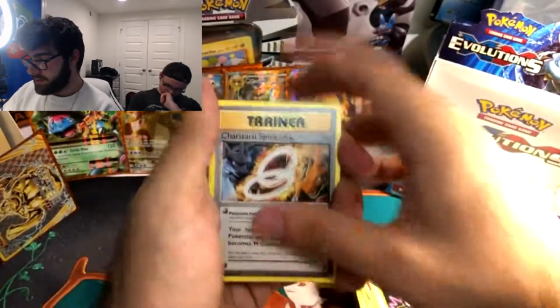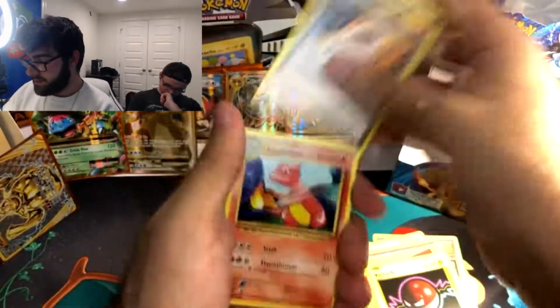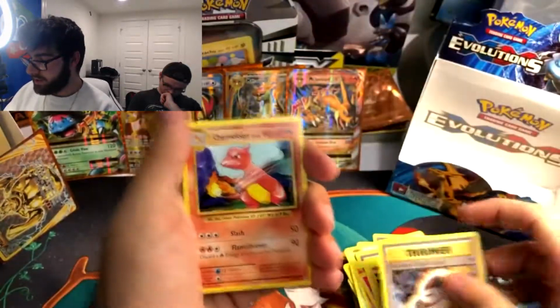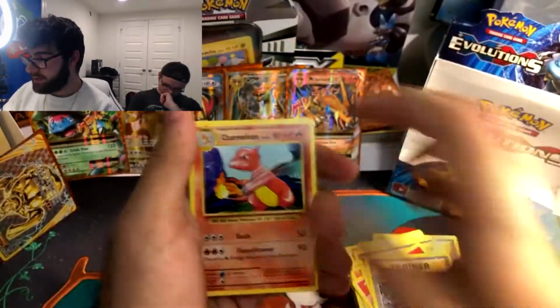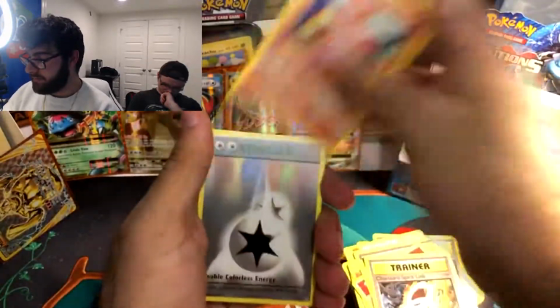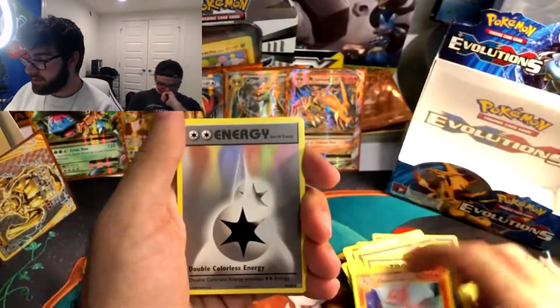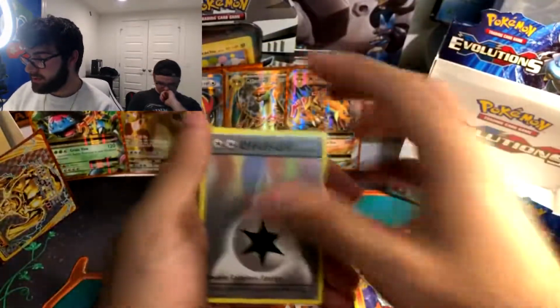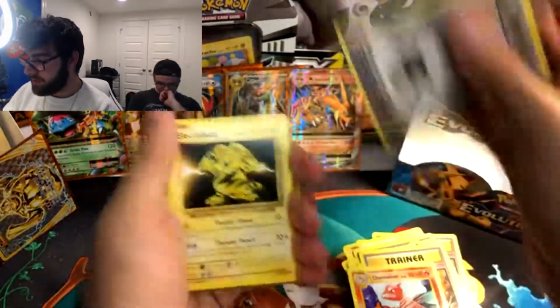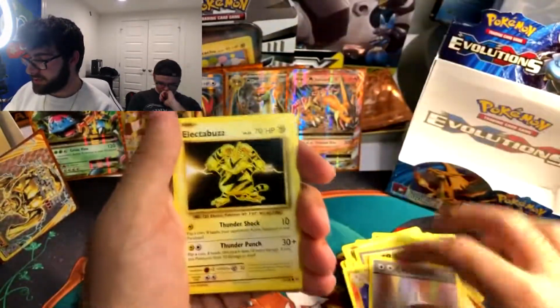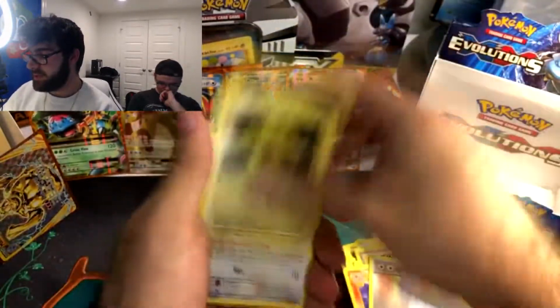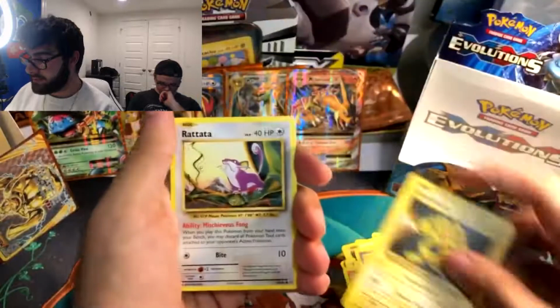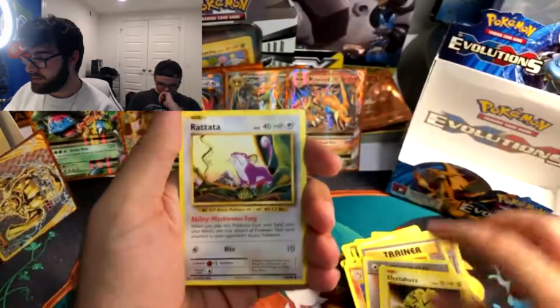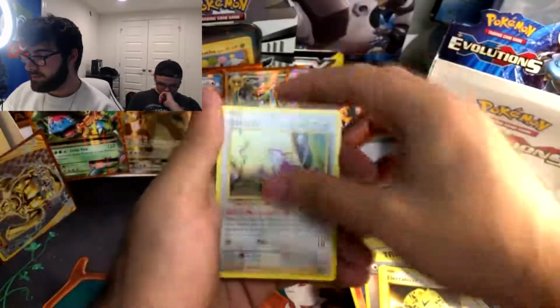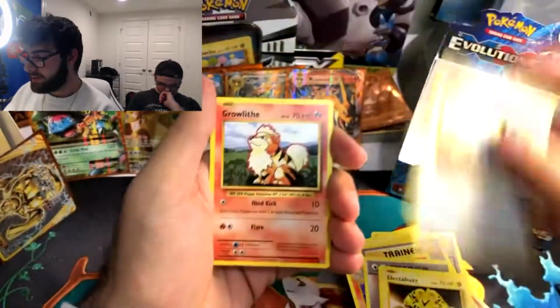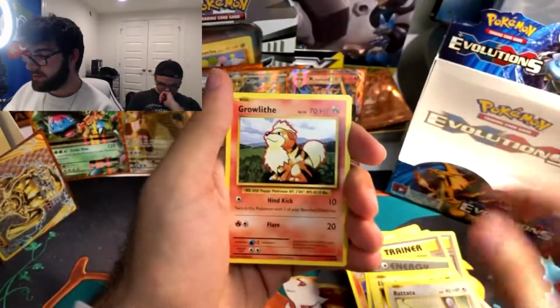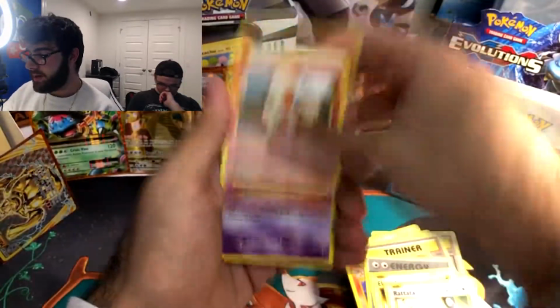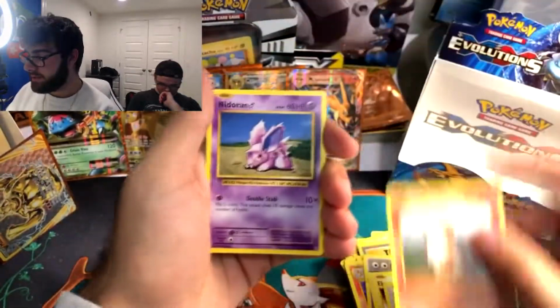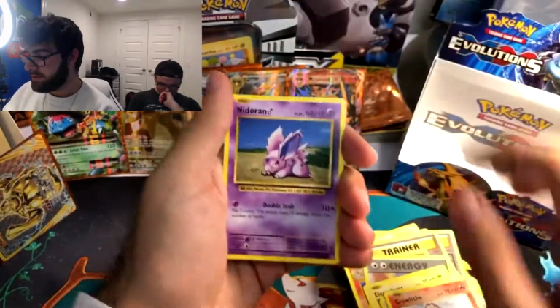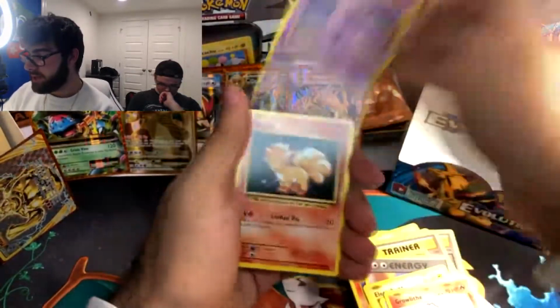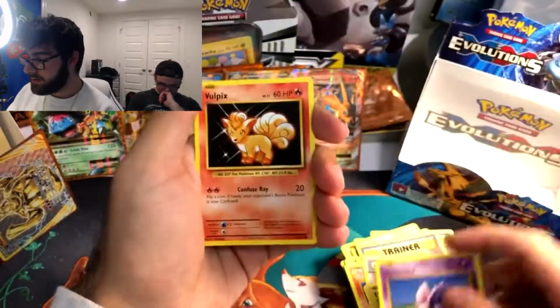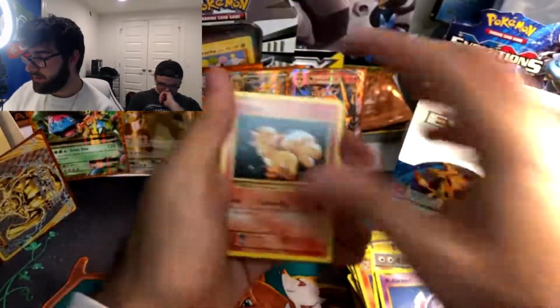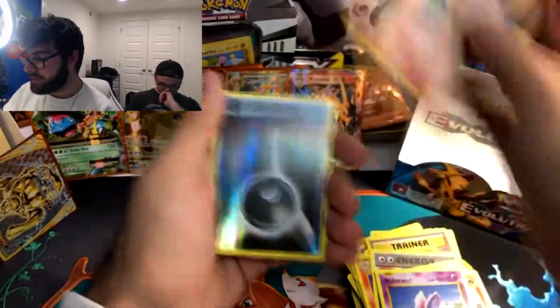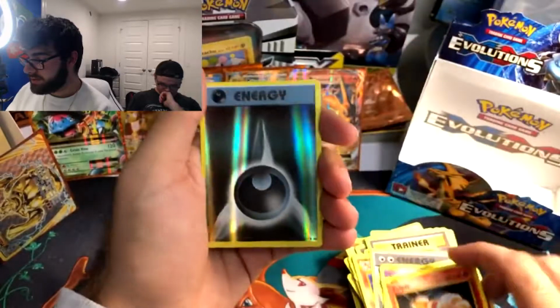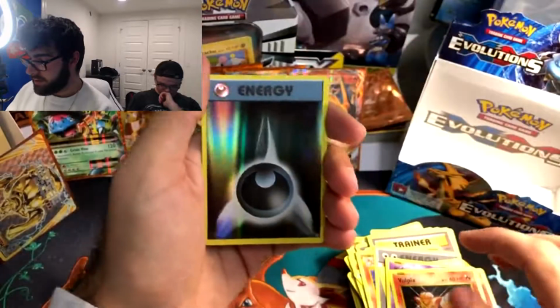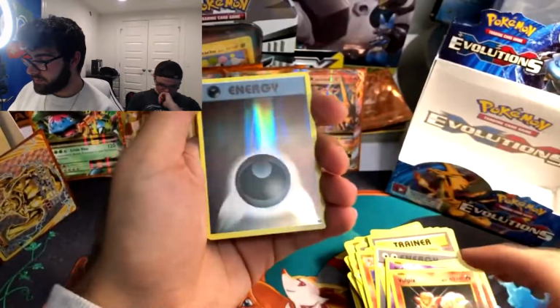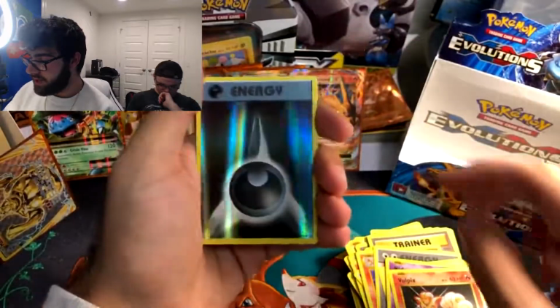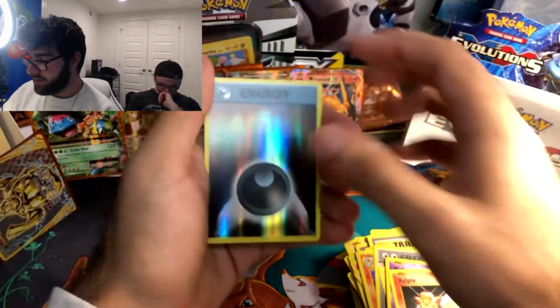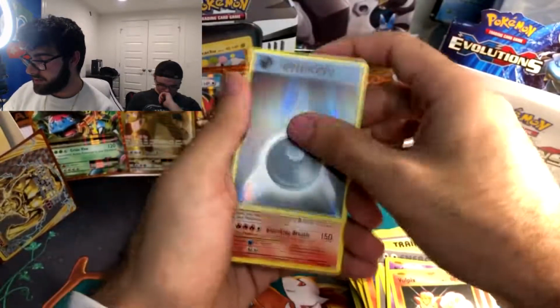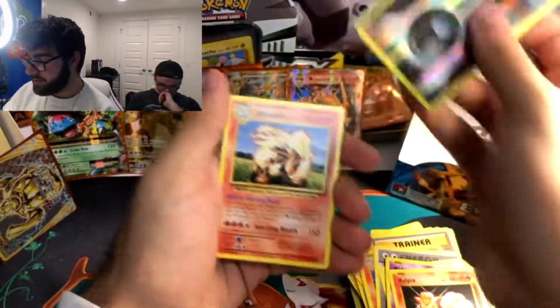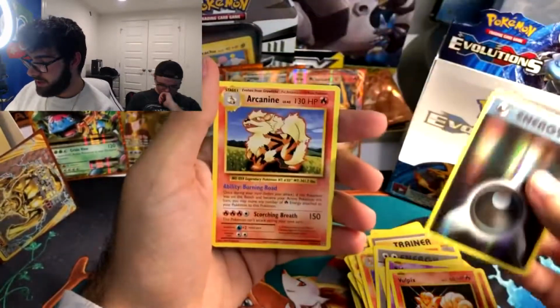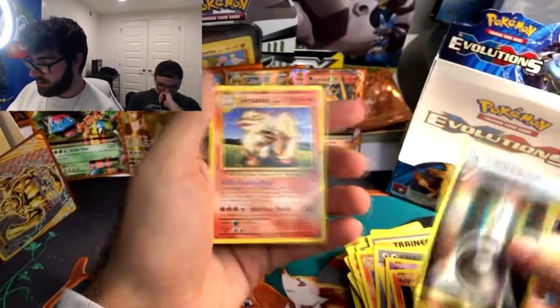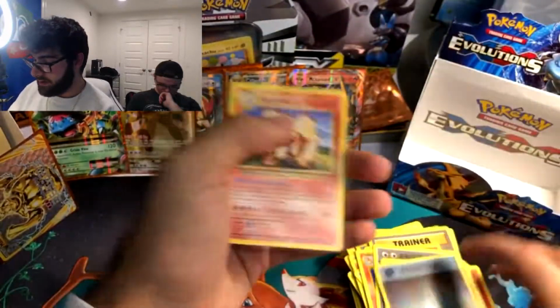Charizard Spirit Link, Charmeleon, Double Colorless Energy, Electabuzz, Rattata, Growlithe, Nidoran, Vulpix. Reverse Holo Dark Energy. And Arcanine.